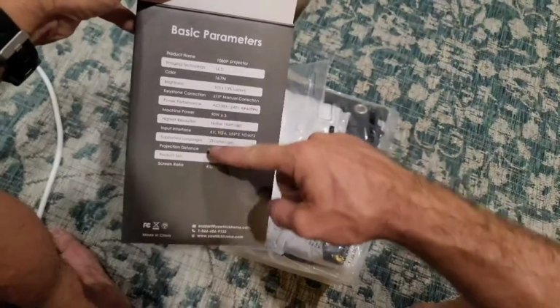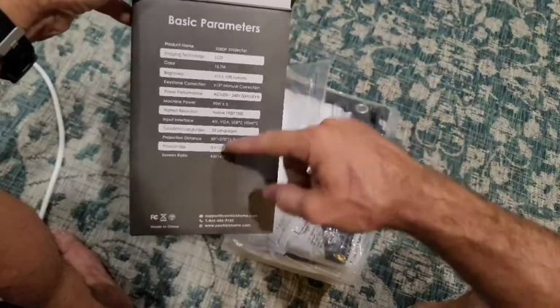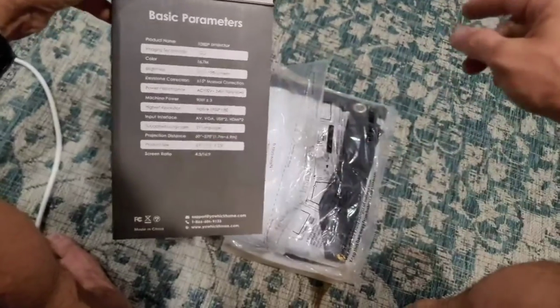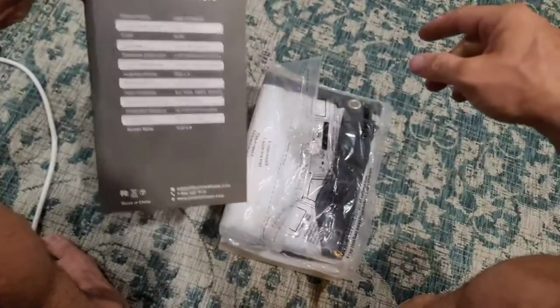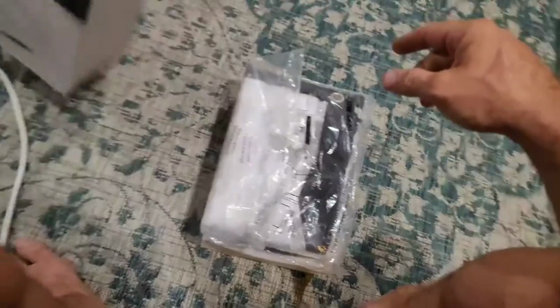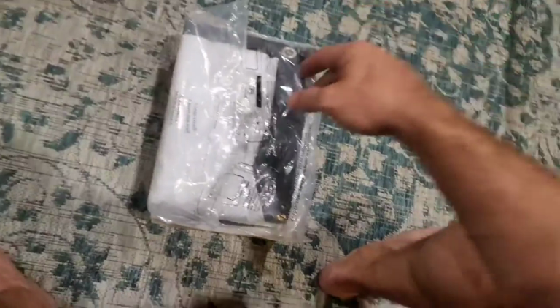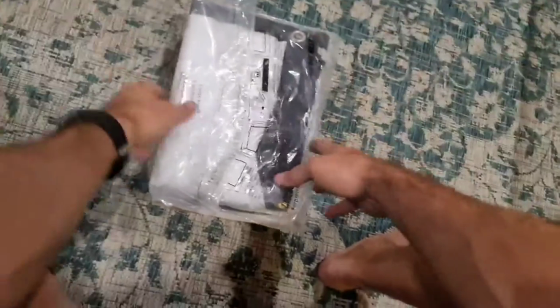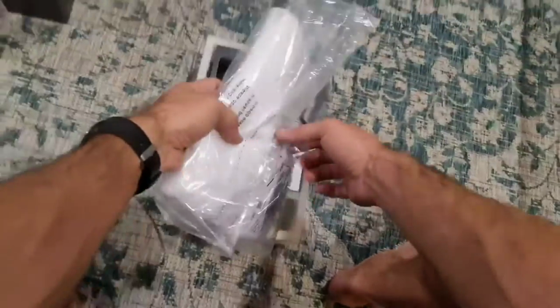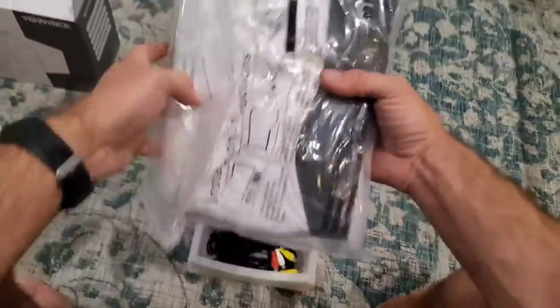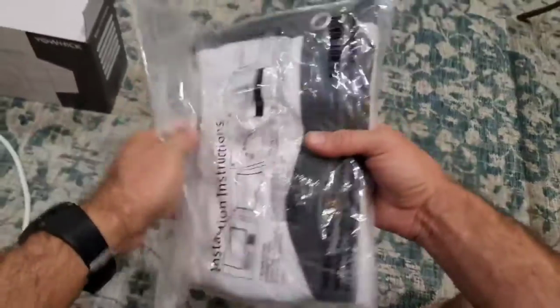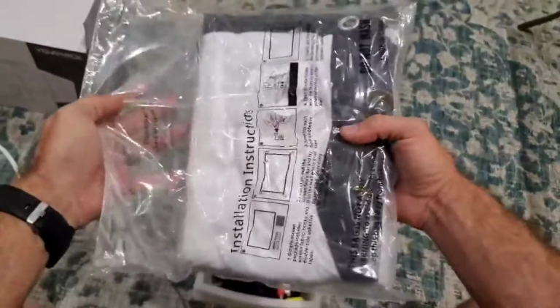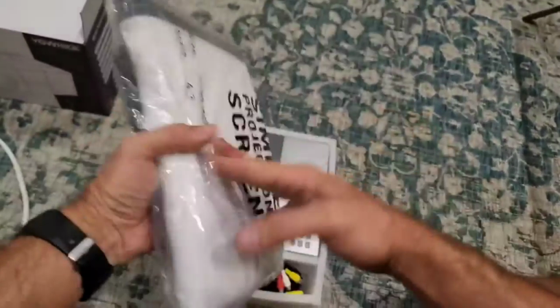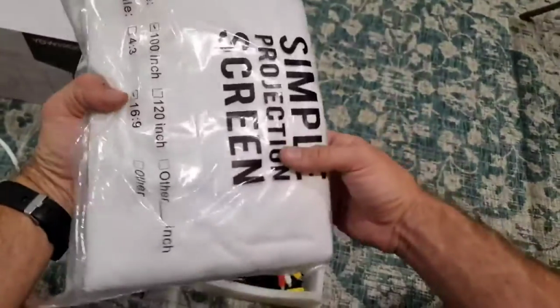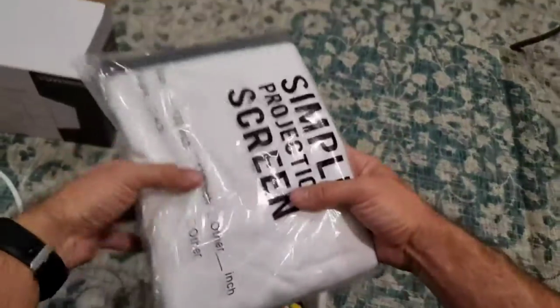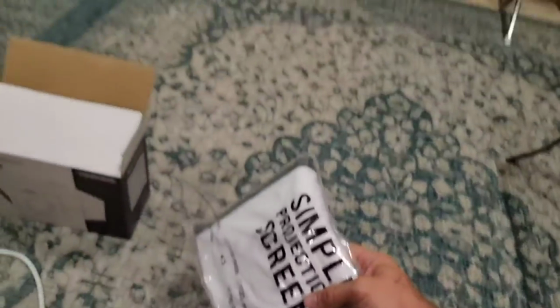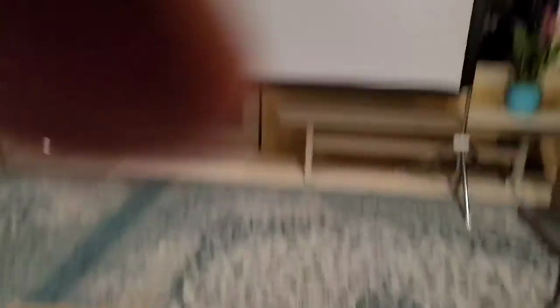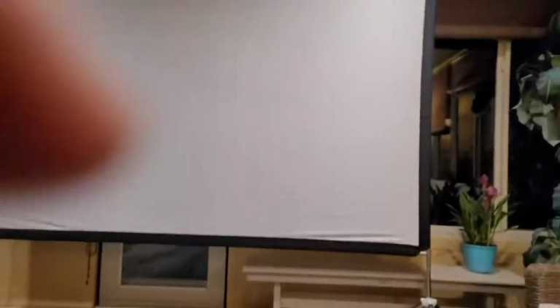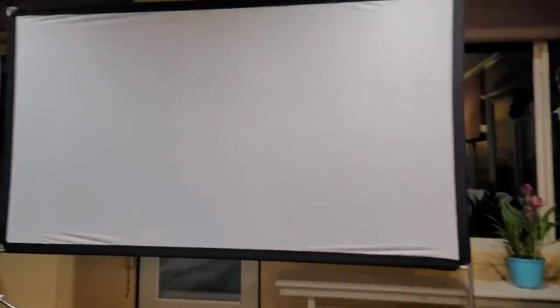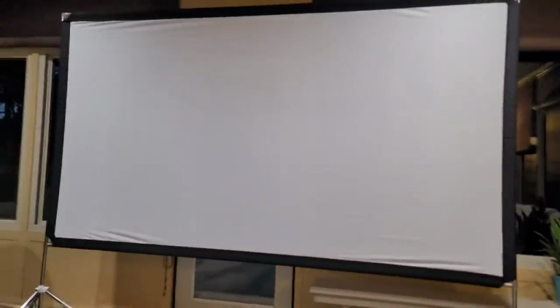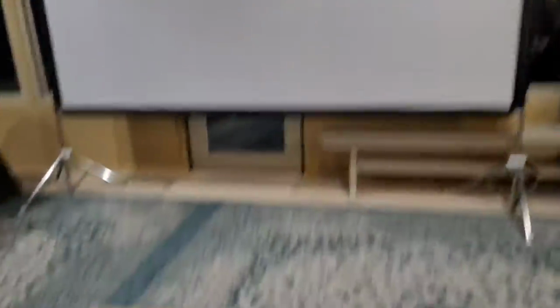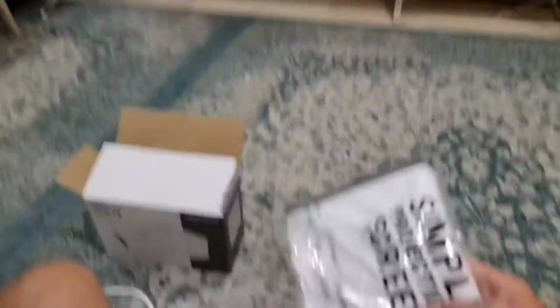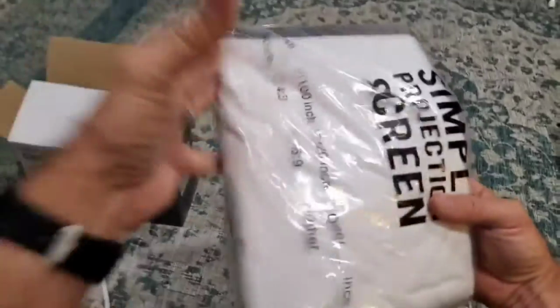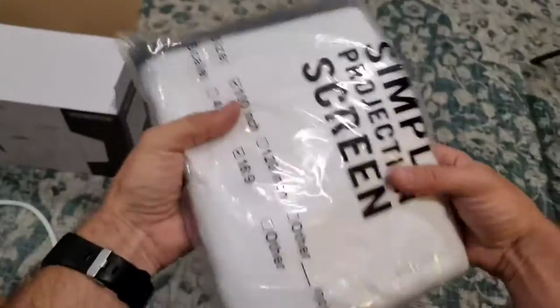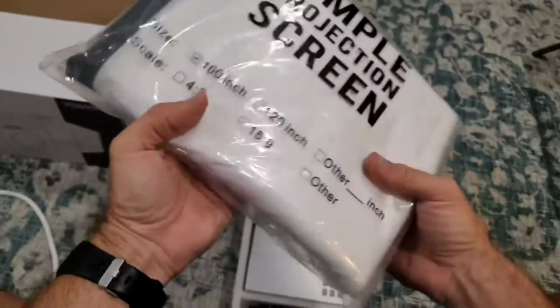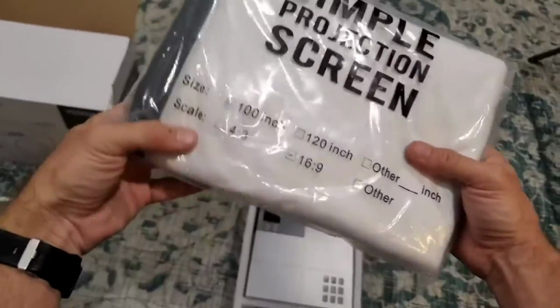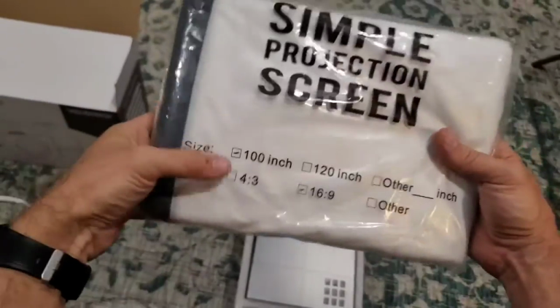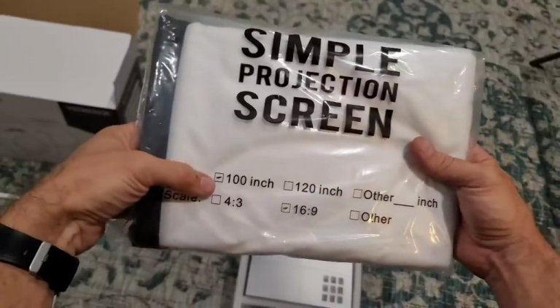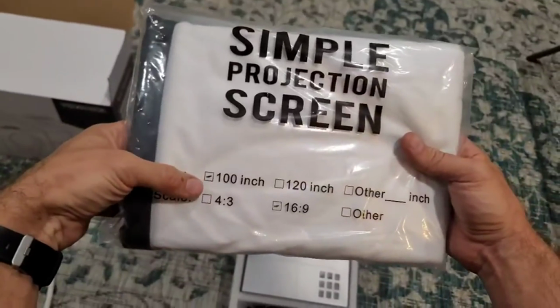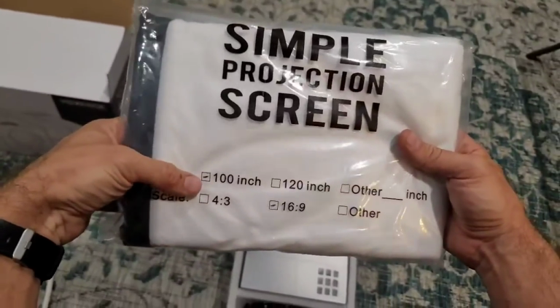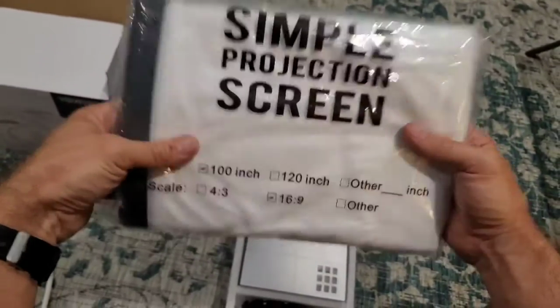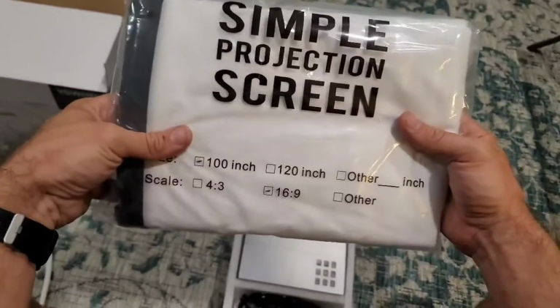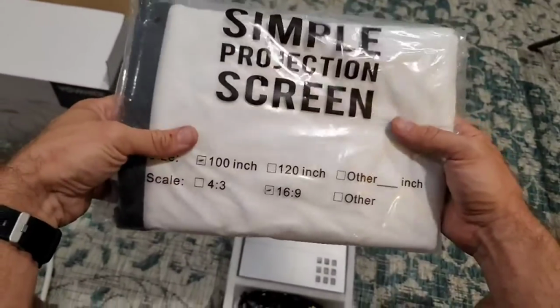Here are the stats. This thing does come with a screen. I've got a screen already set up. It's a little bit bigger than the one that's included here, but they do give you a 100-inch screen included with it.